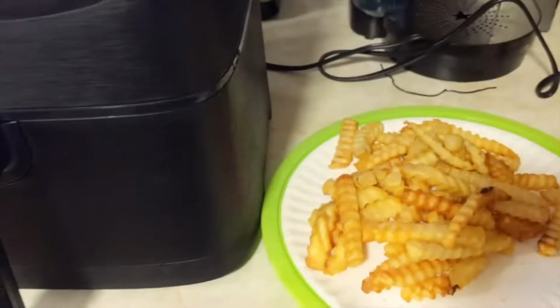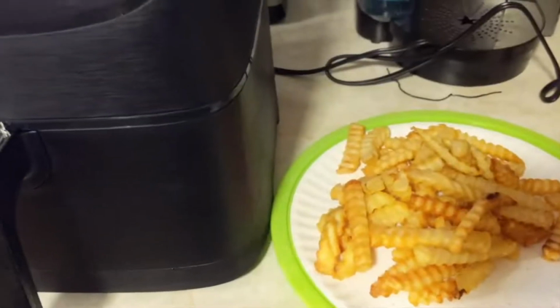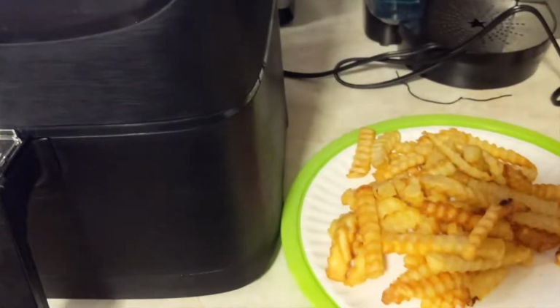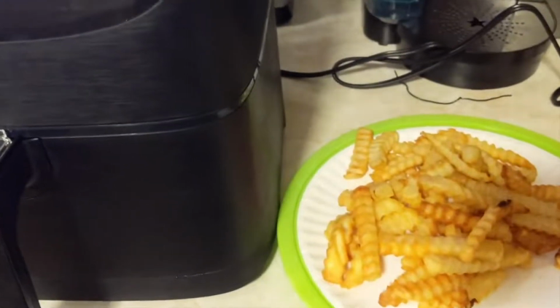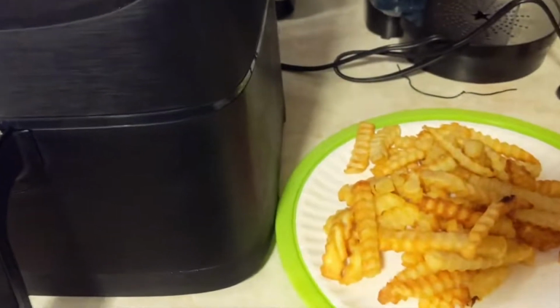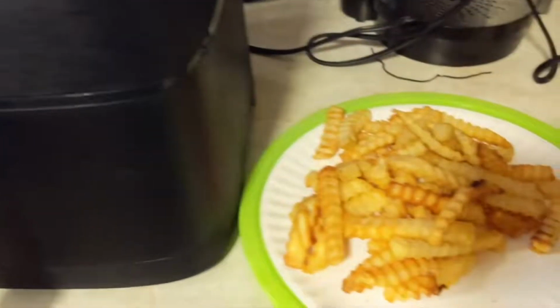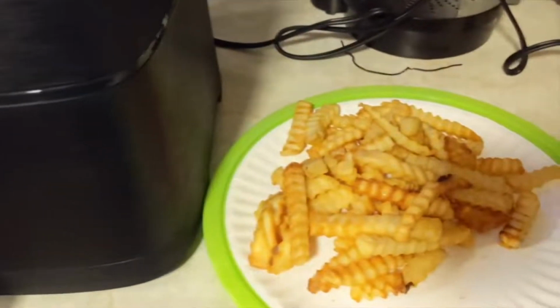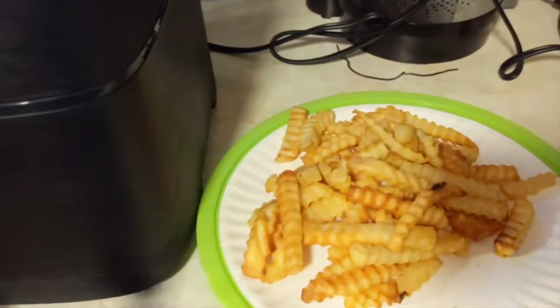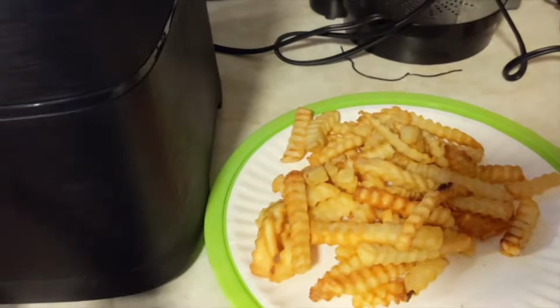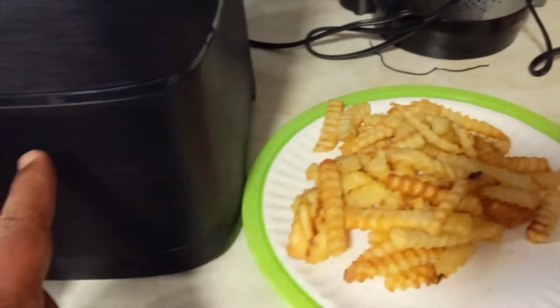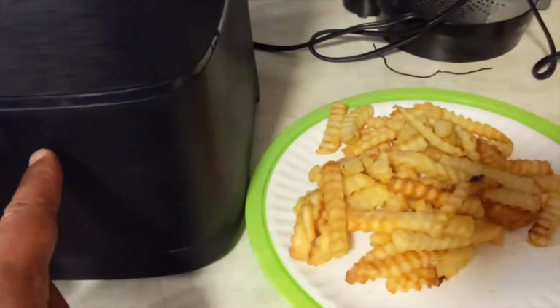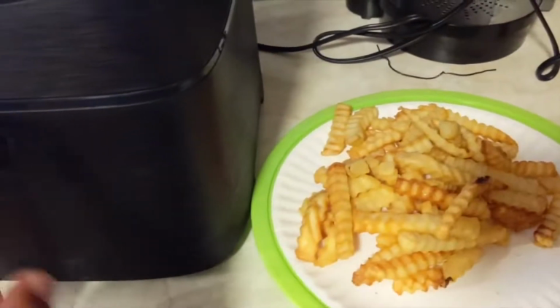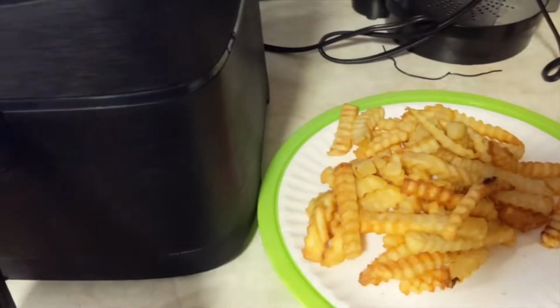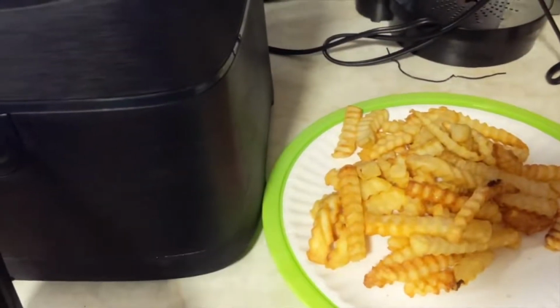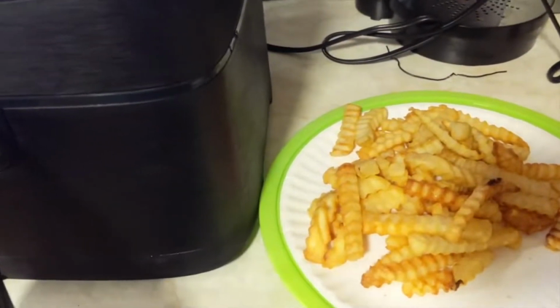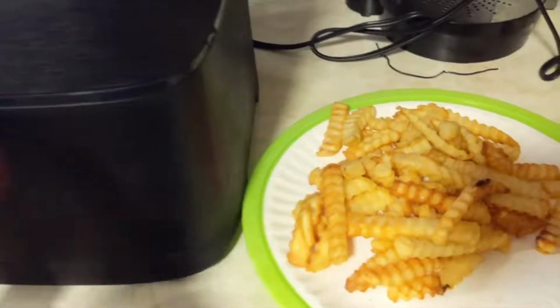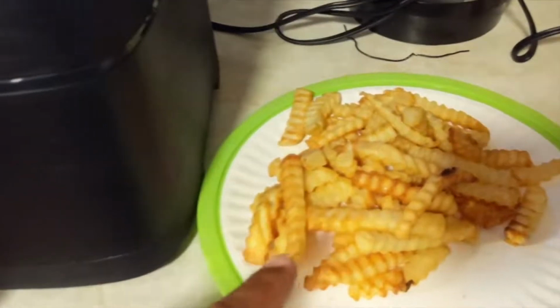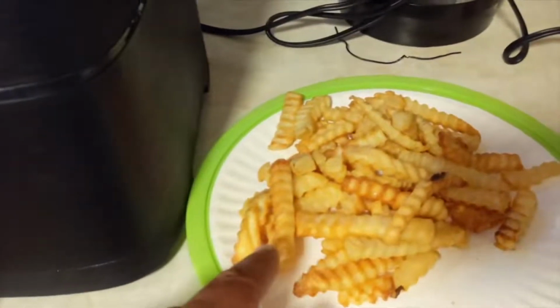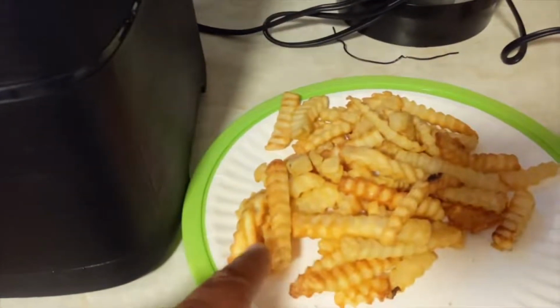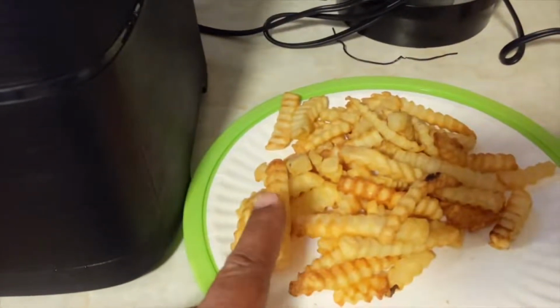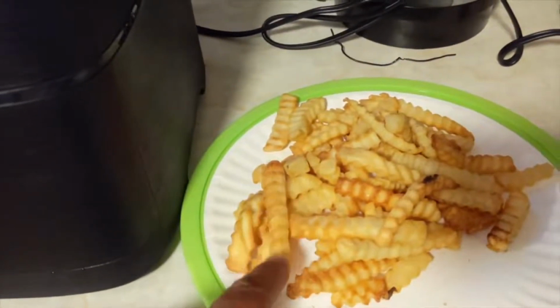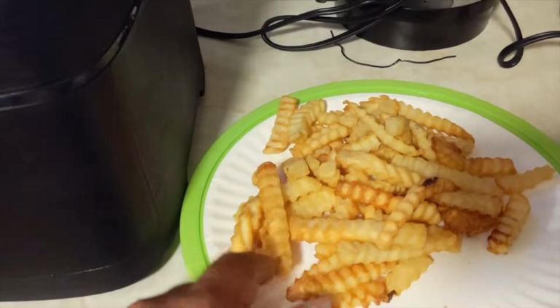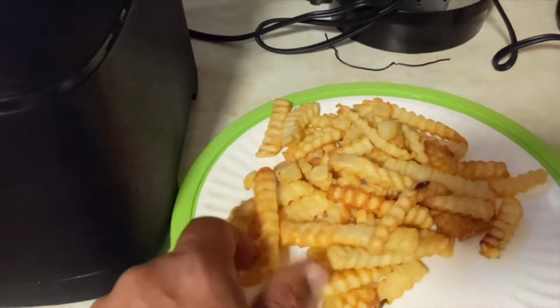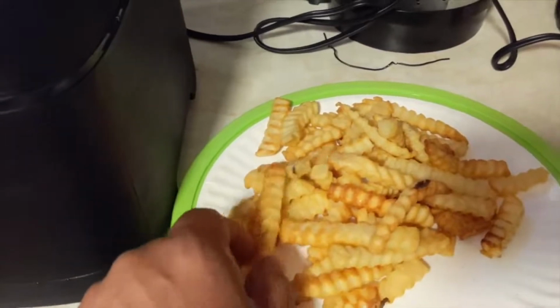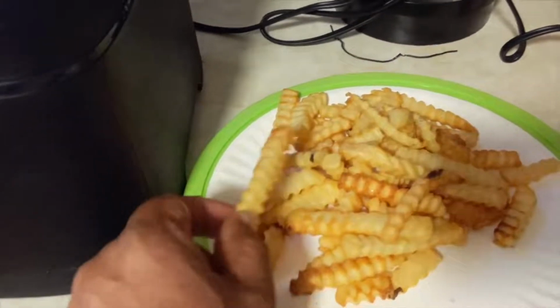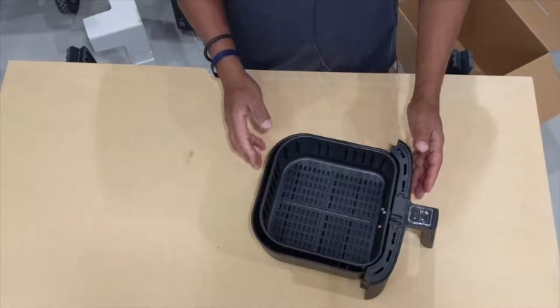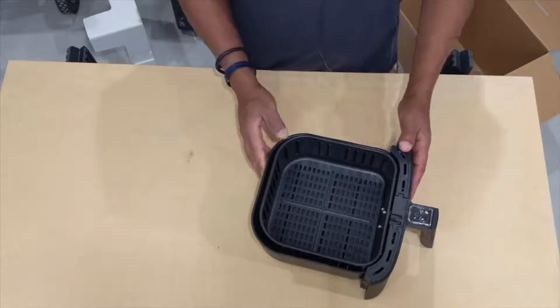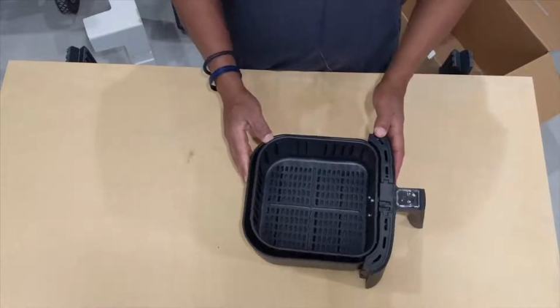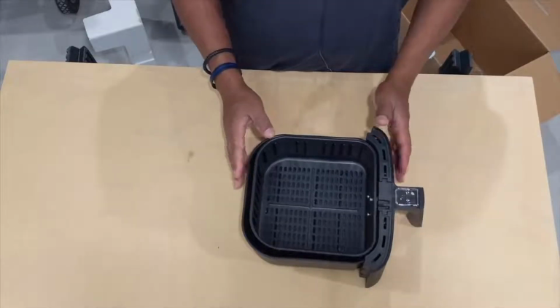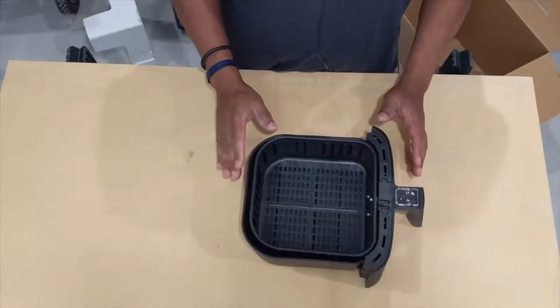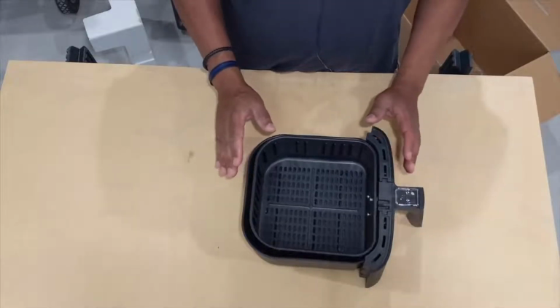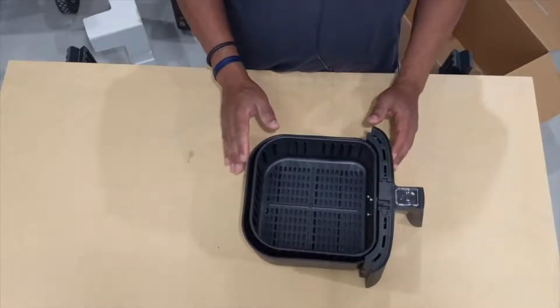Alright guys, I just took the fries out of the air fryer. I have chicken nuggets in there now. These are pretty good. I just want to show you the basket of this unit.